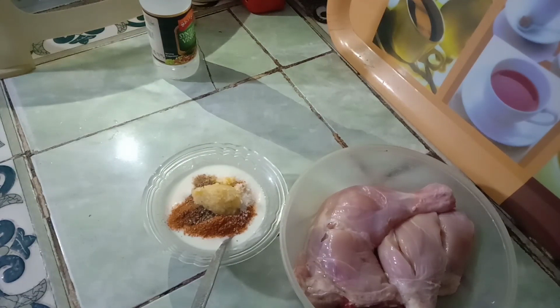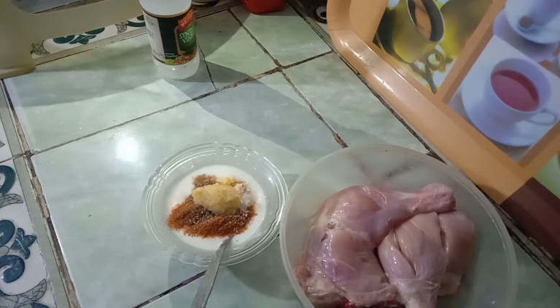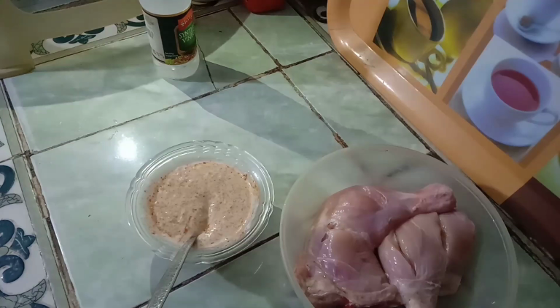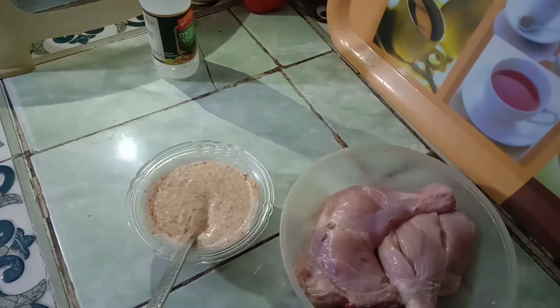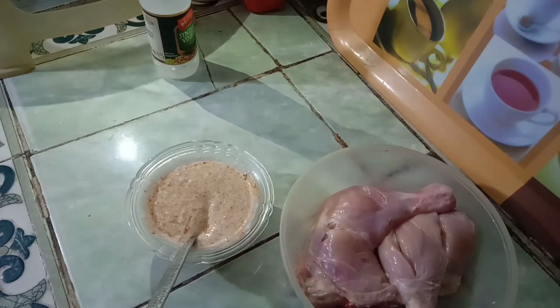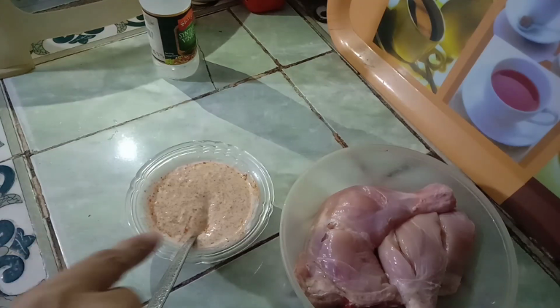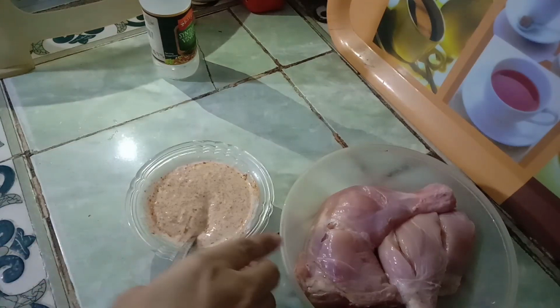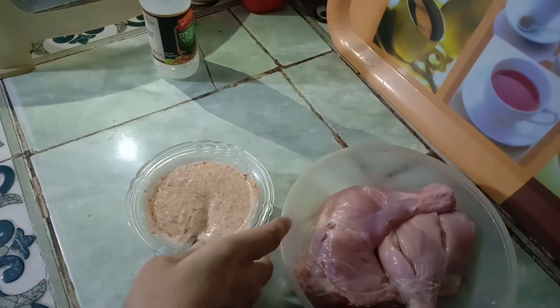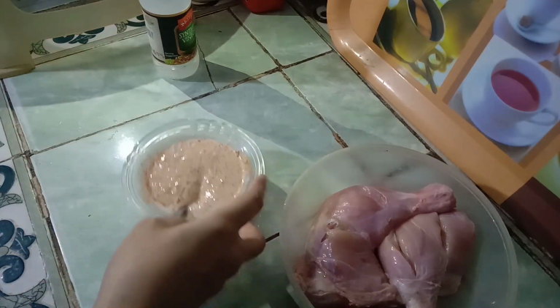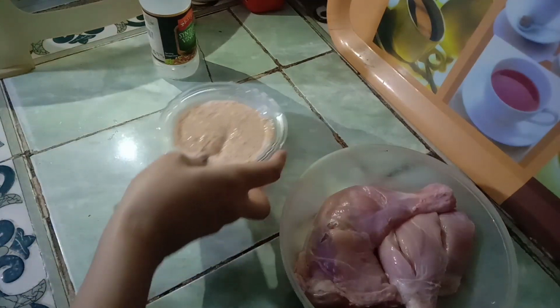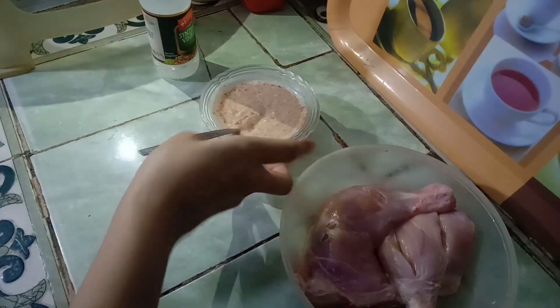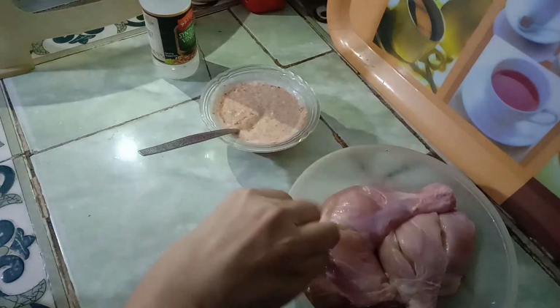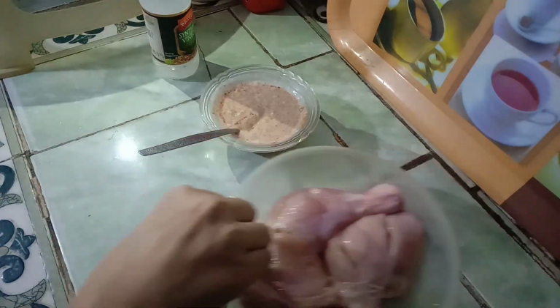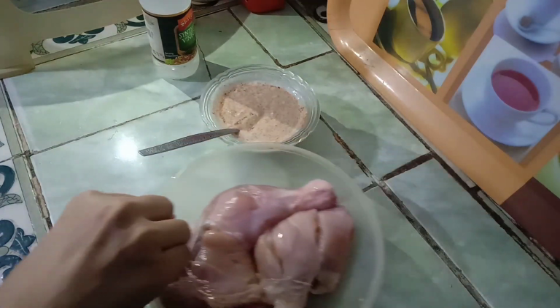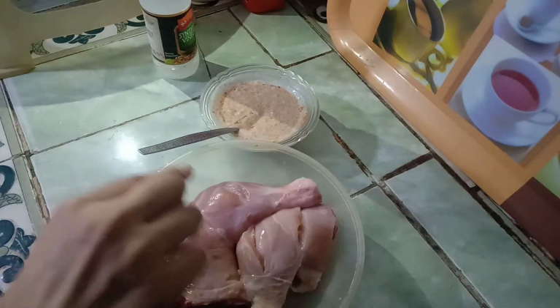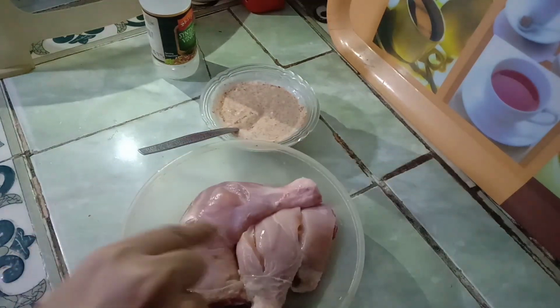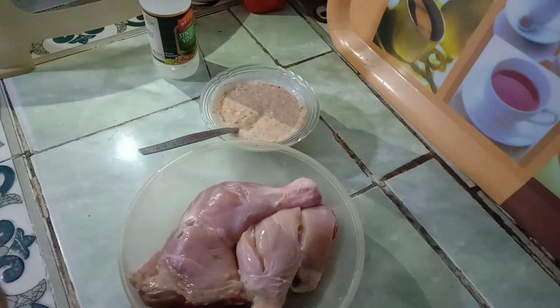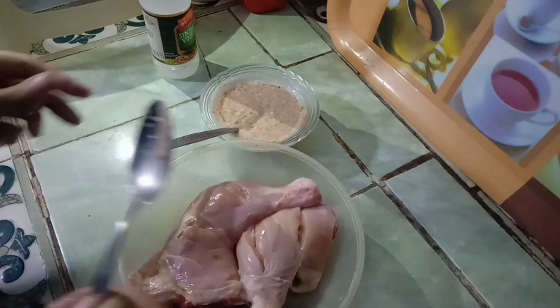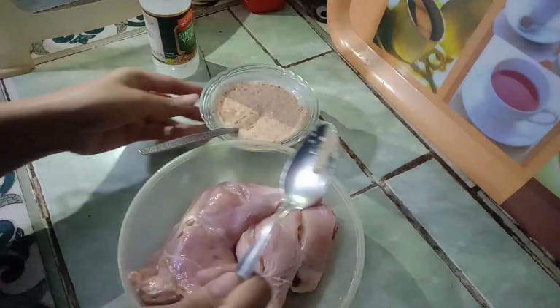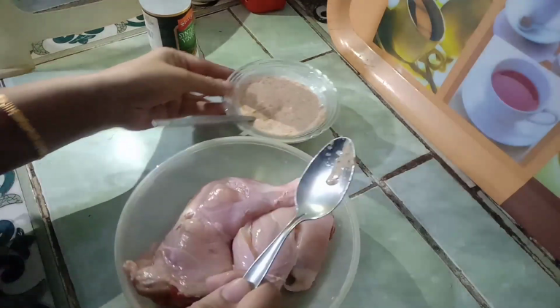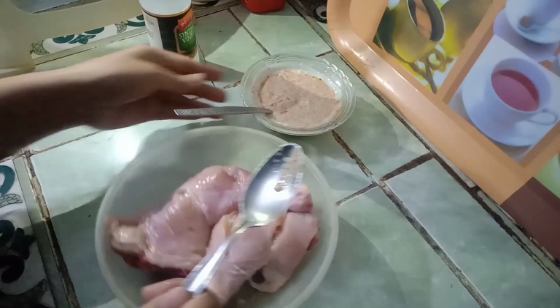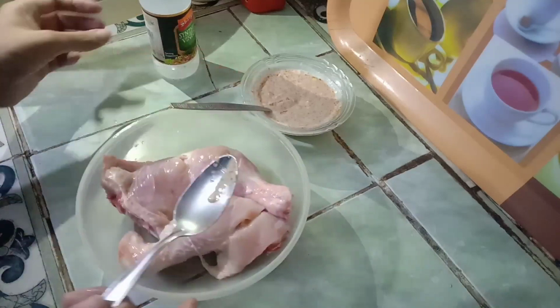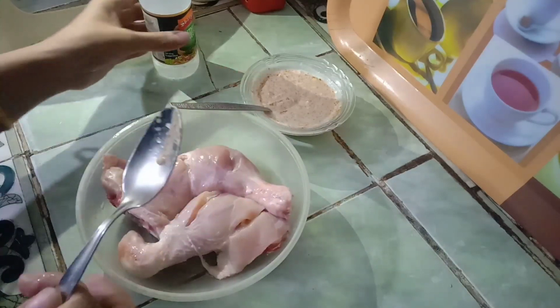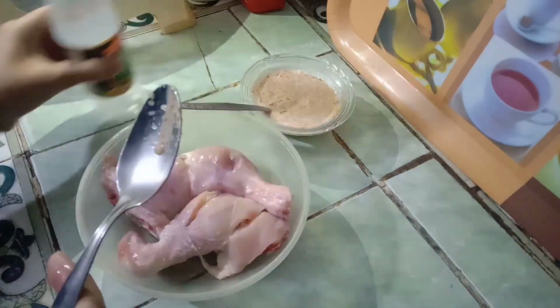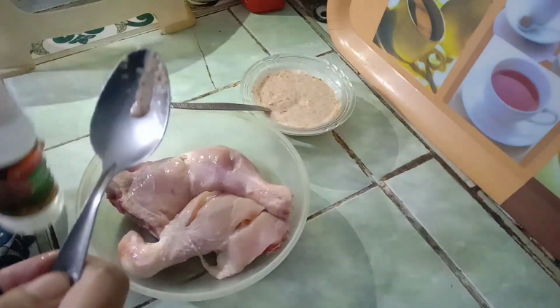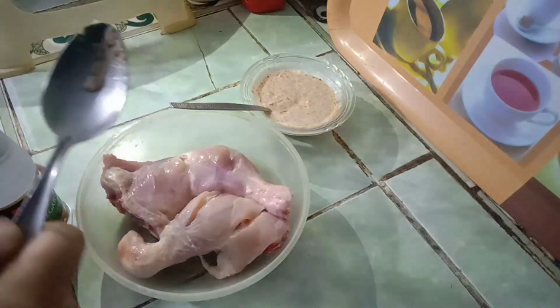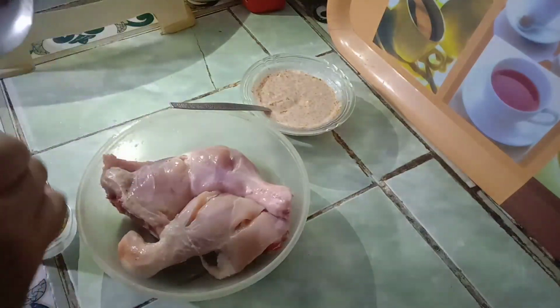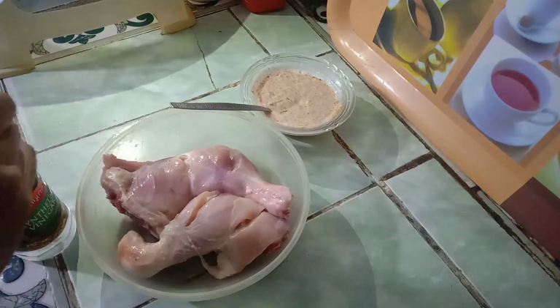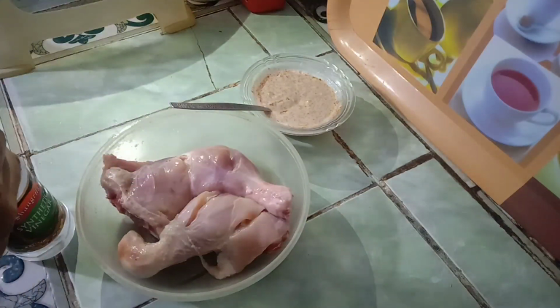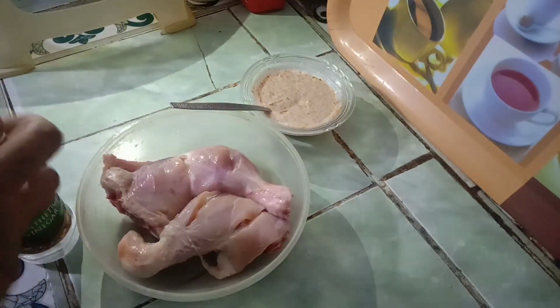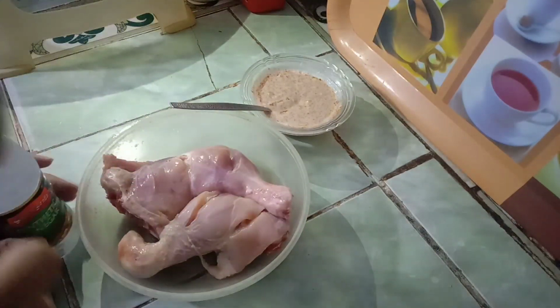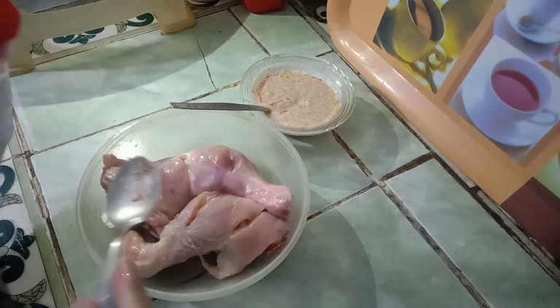Mix the garlic paste and blend the mixture well. We will add 3 tablespoons of vinegar.